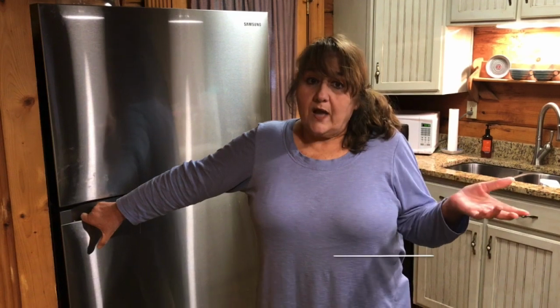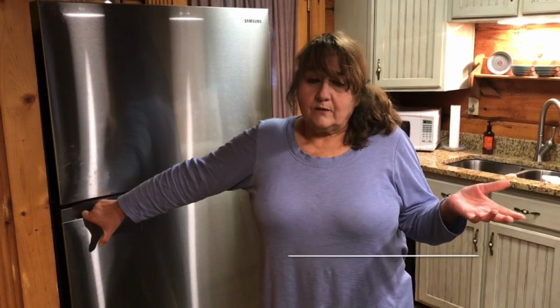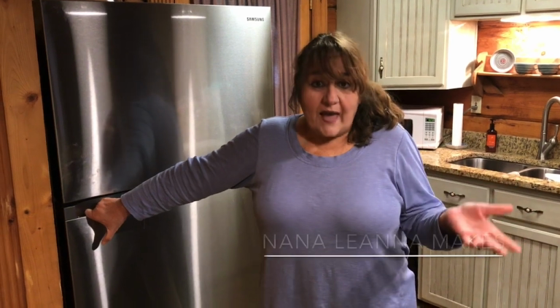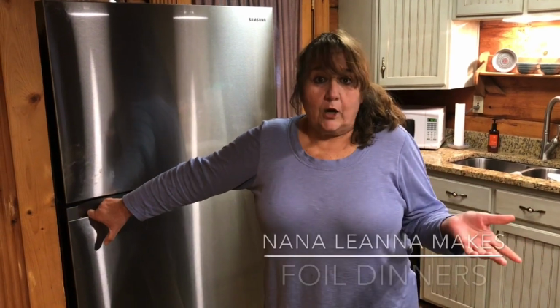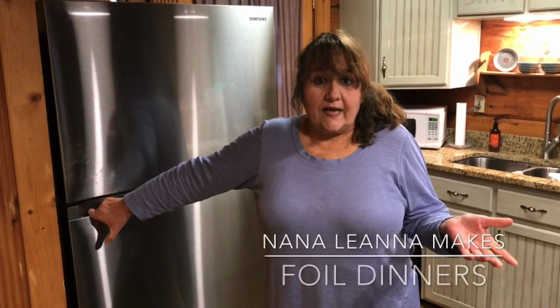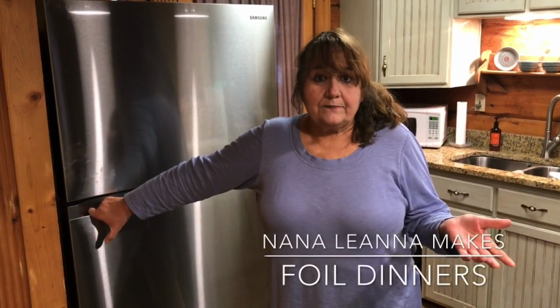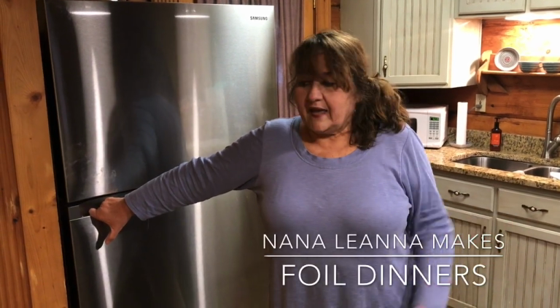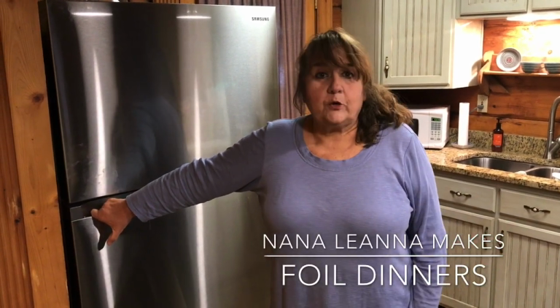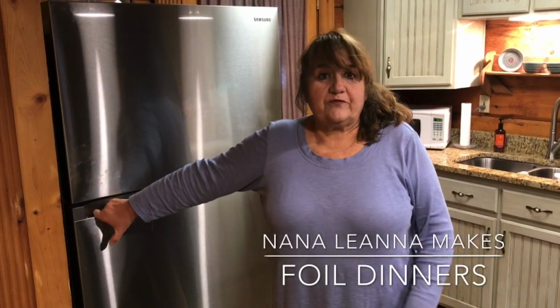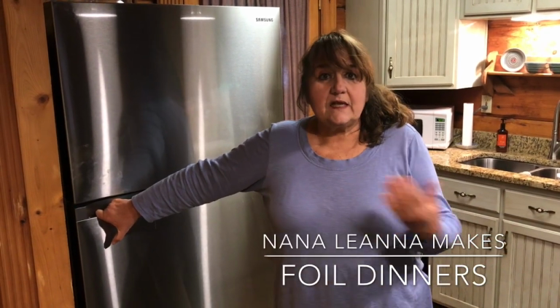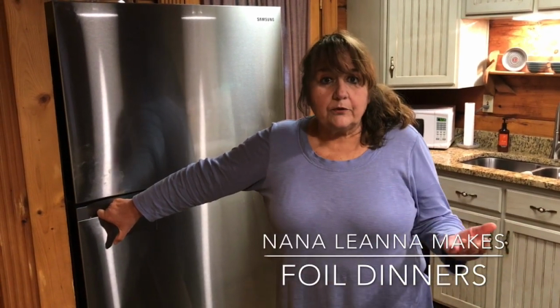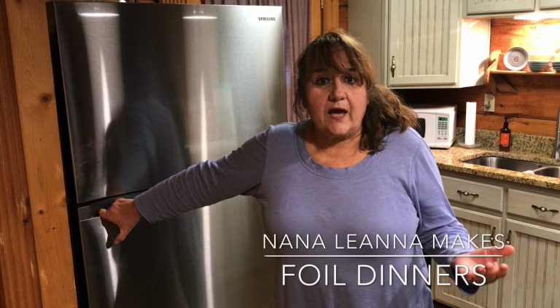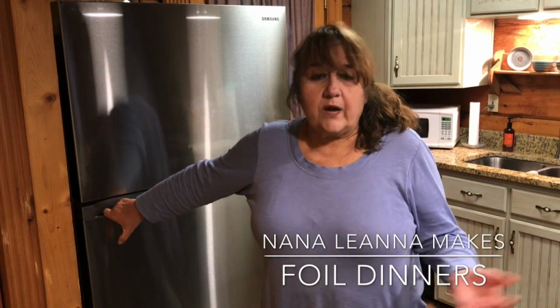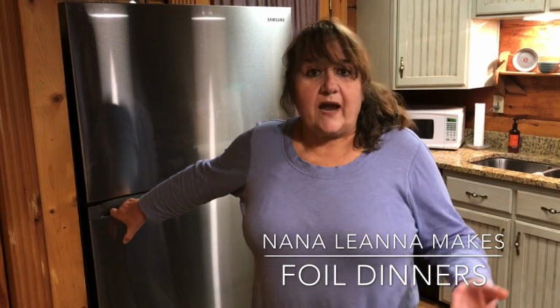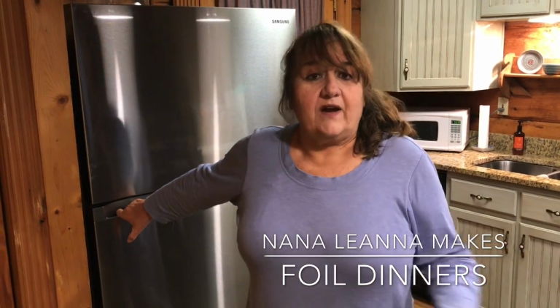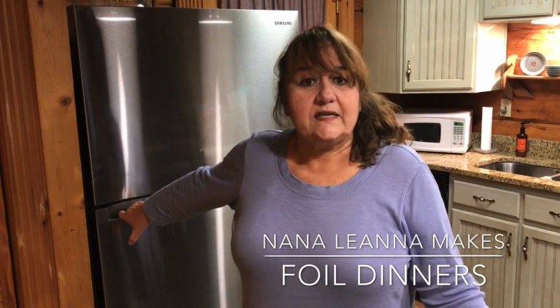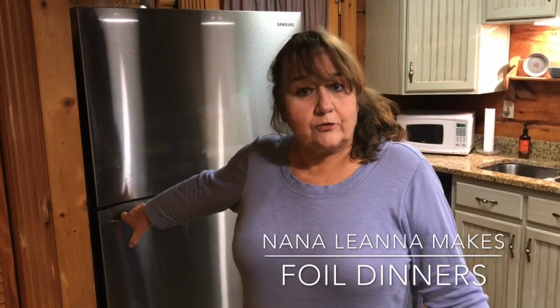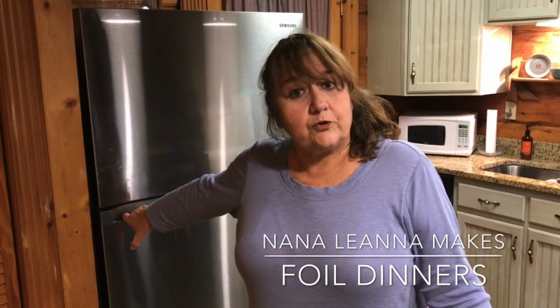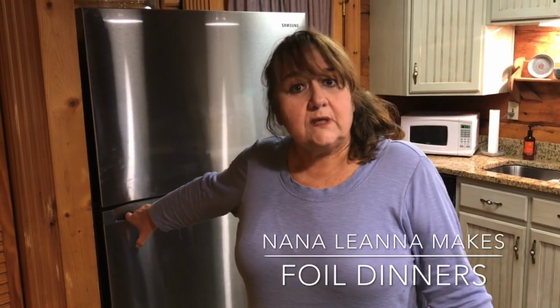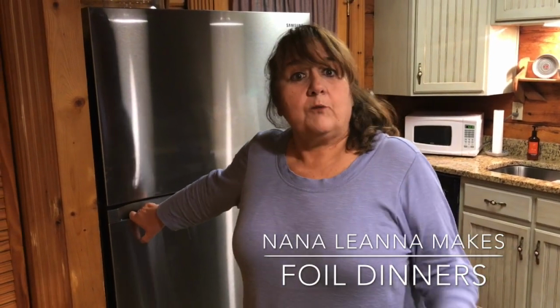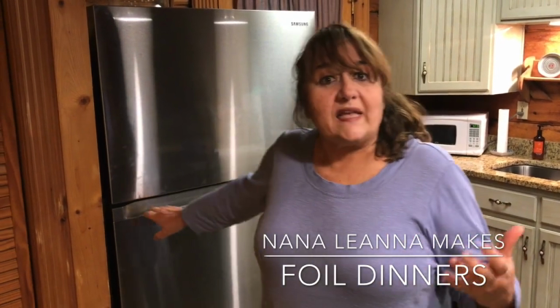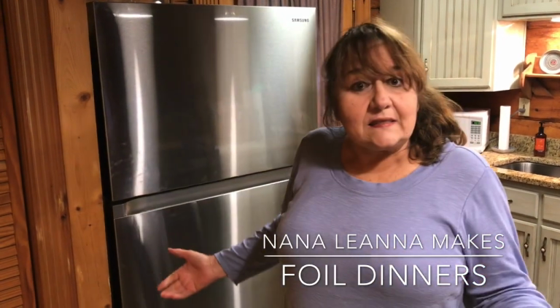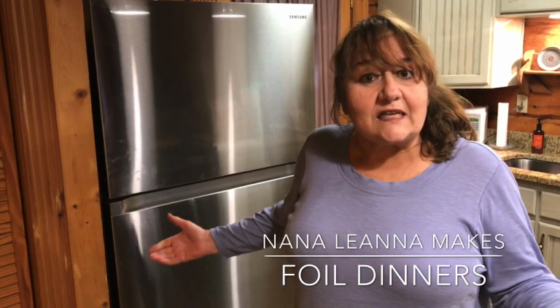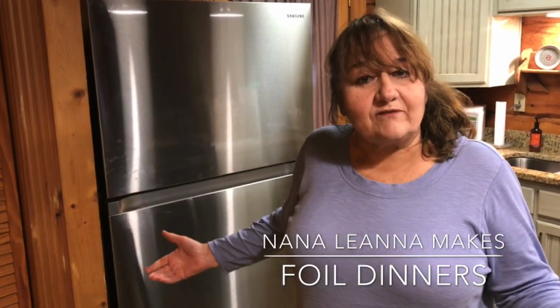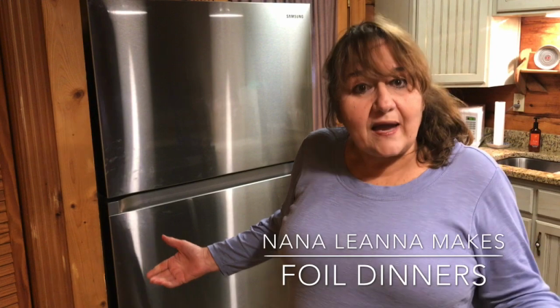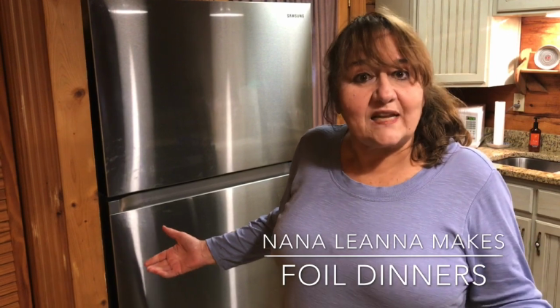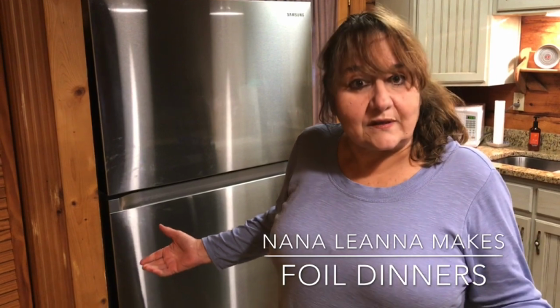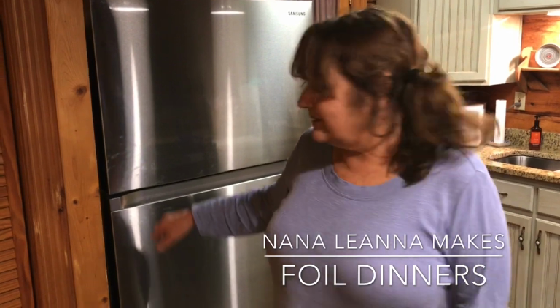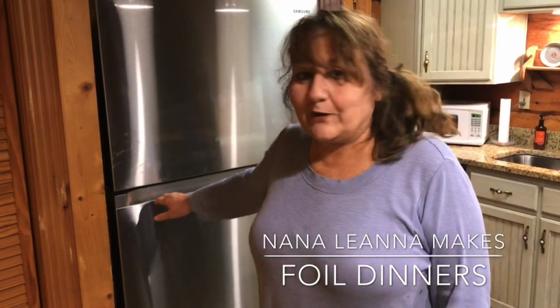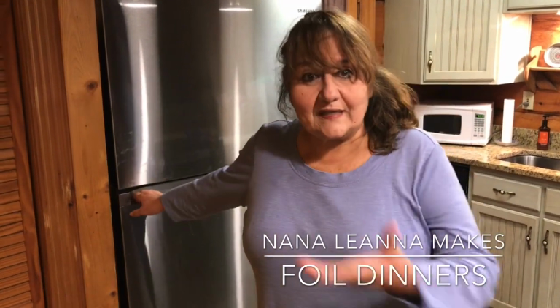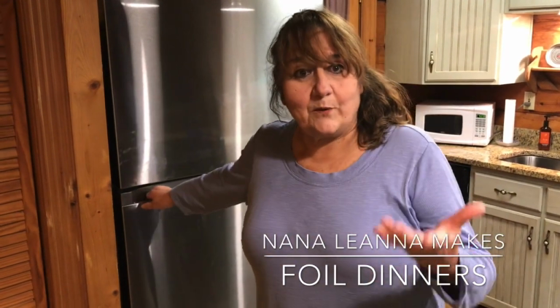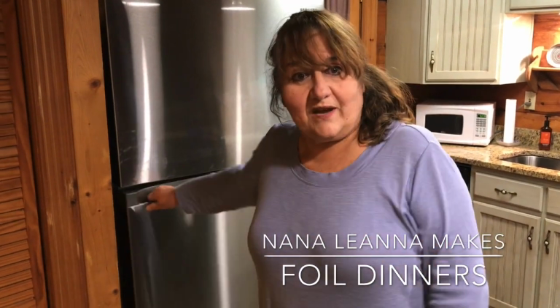We've been packing all day and I'm going to fix supper out of whatever I can find in here. The more we eat, the less we have to pack up and take with us, so let's see what we can find.